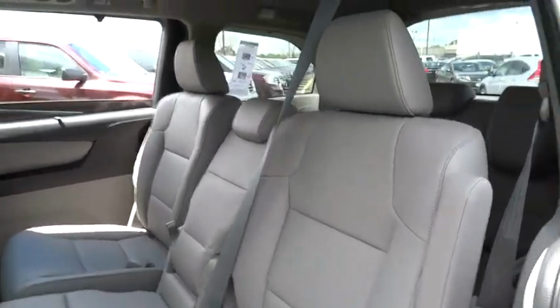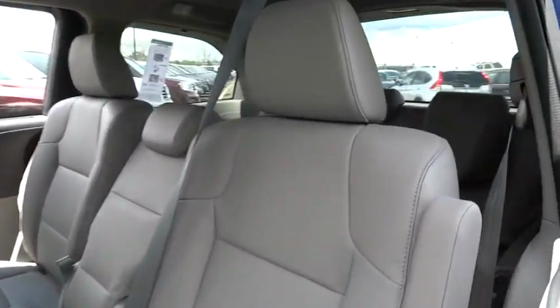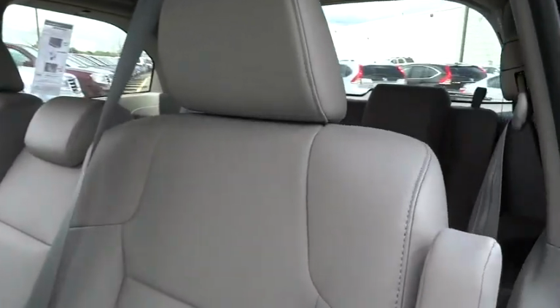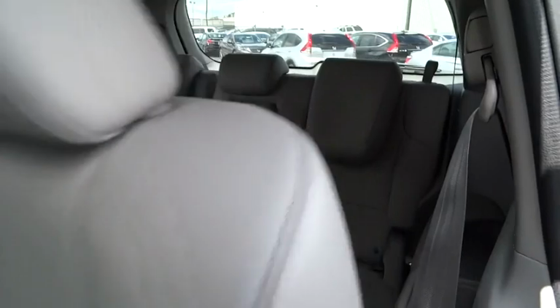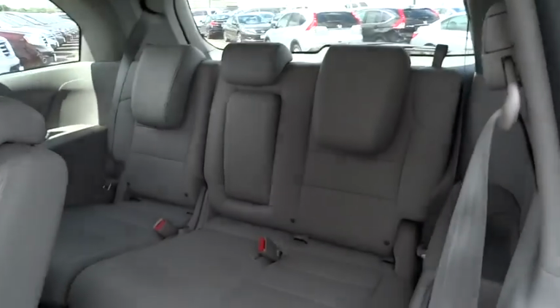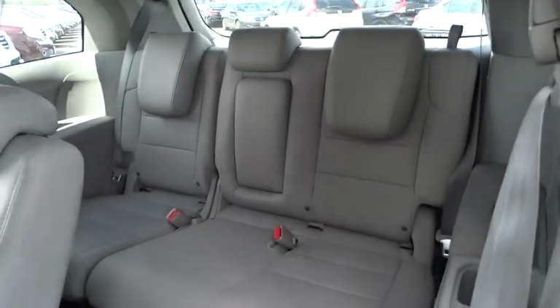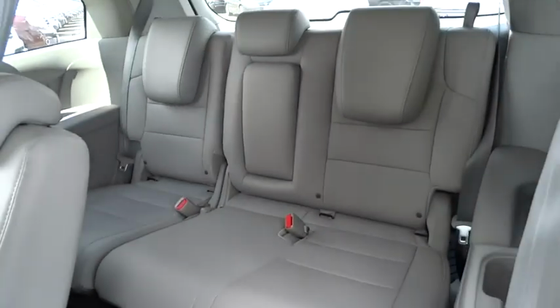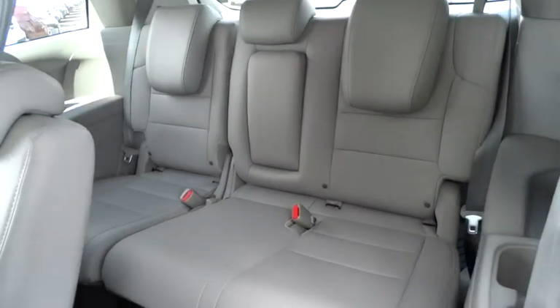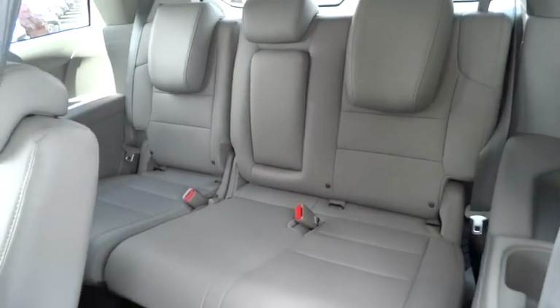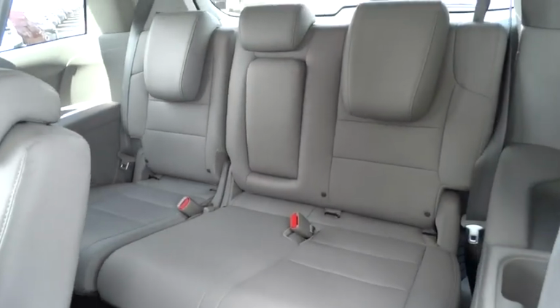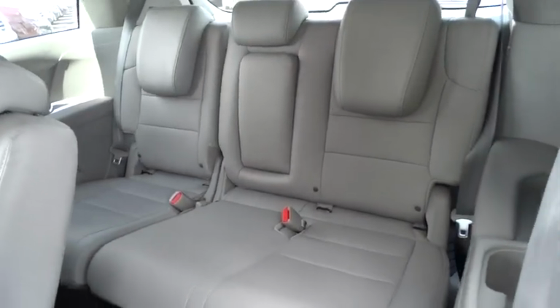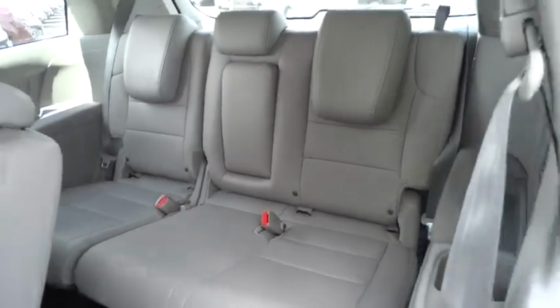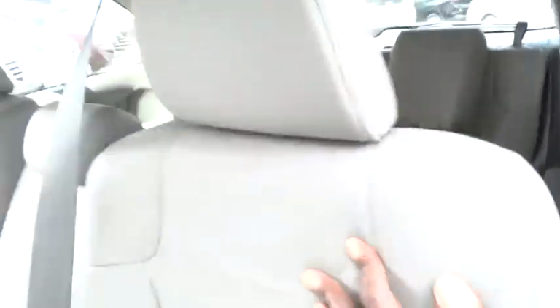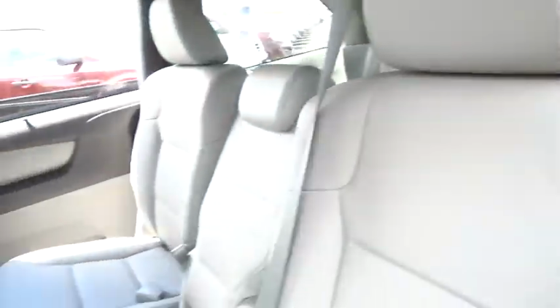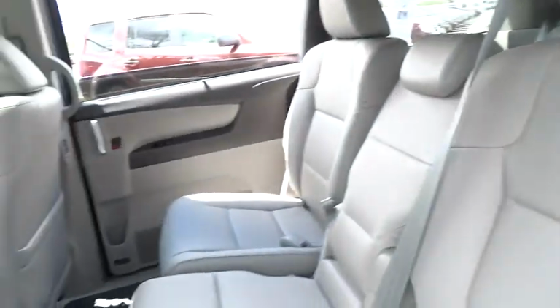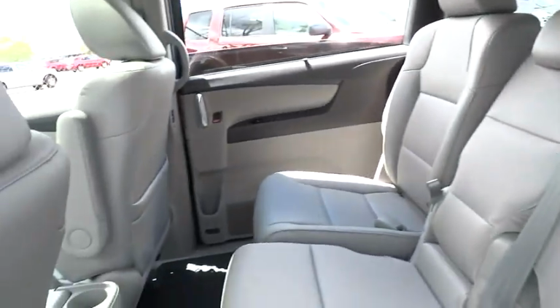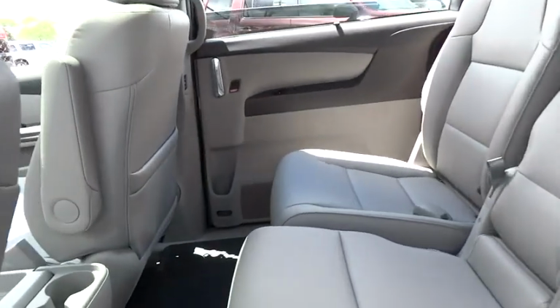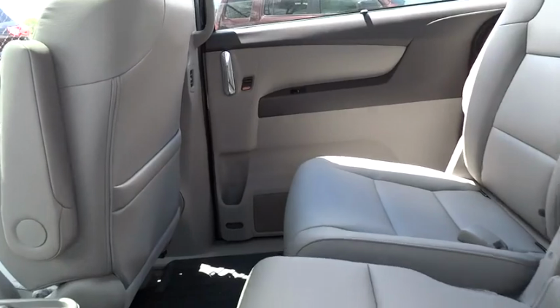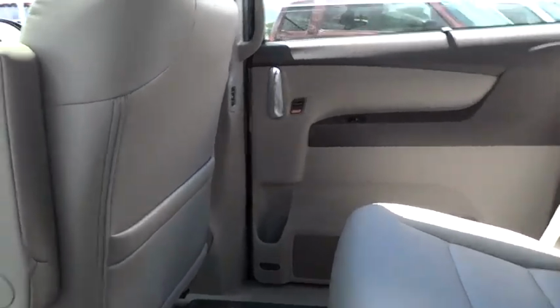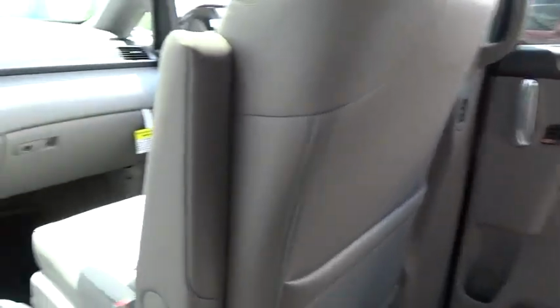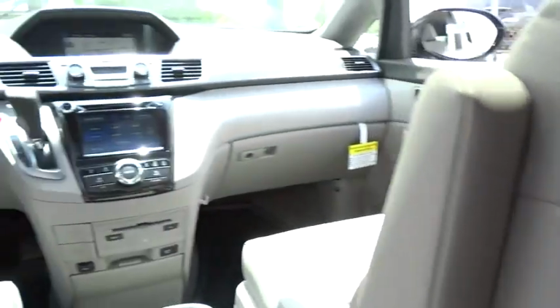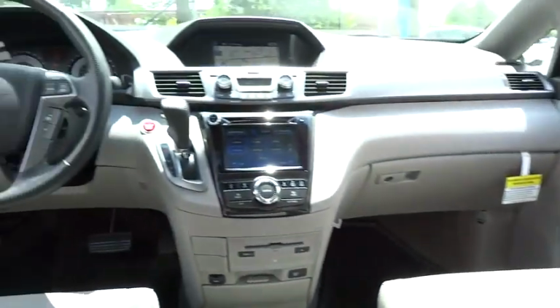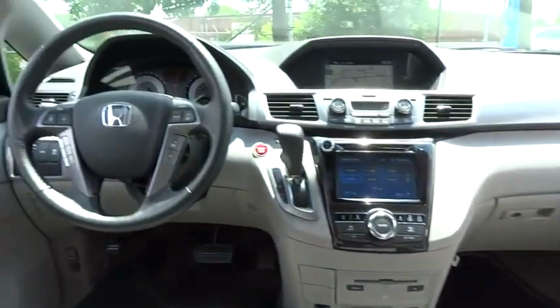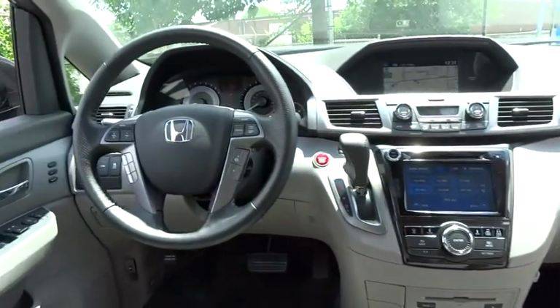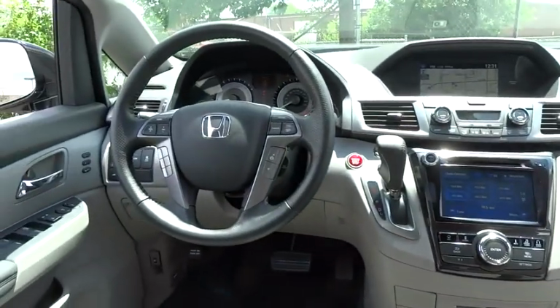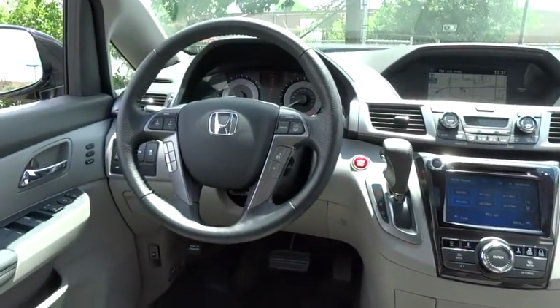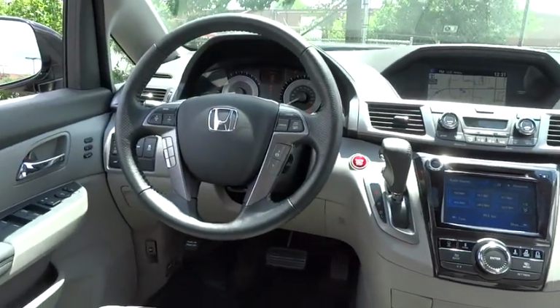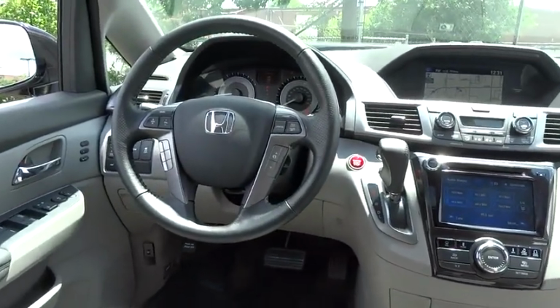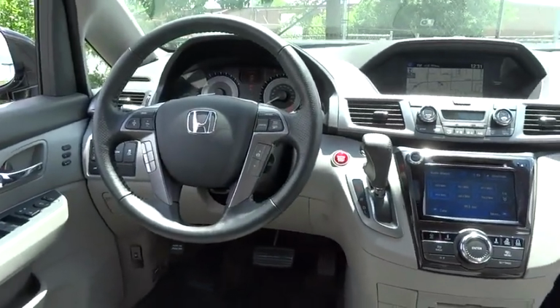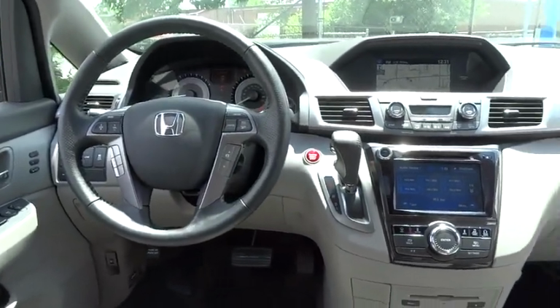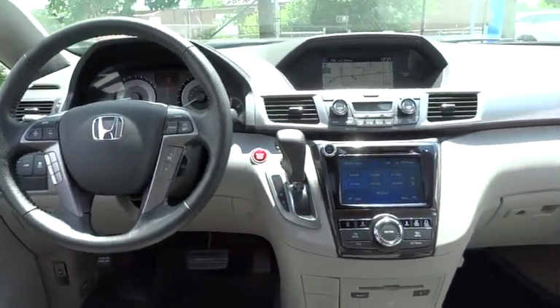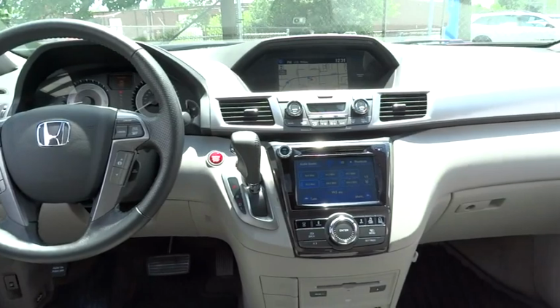Keyless entry, auto-dimming rear view mirror, PPO, AM-FM stereo radio, universal garage door opener. This beauty will make even your house keys jealous. Drive it today.